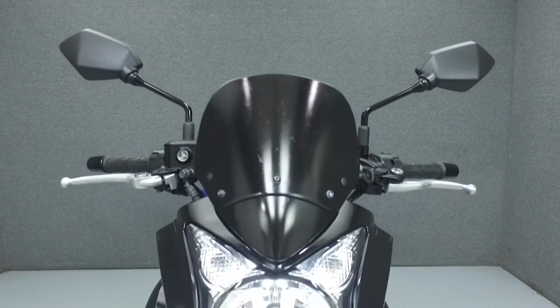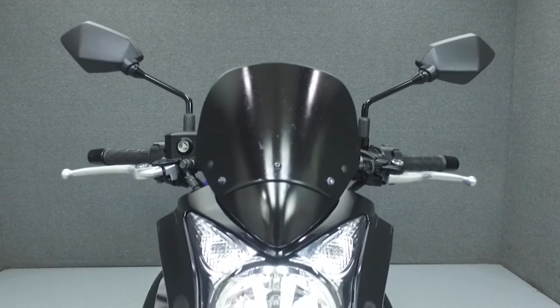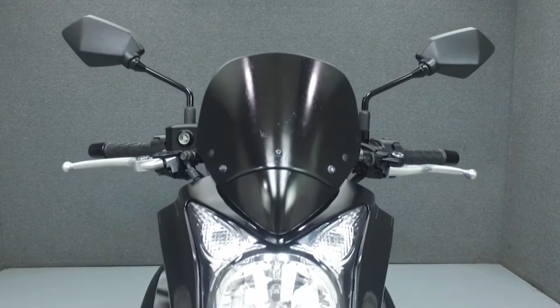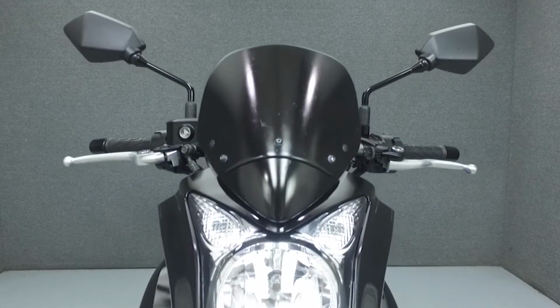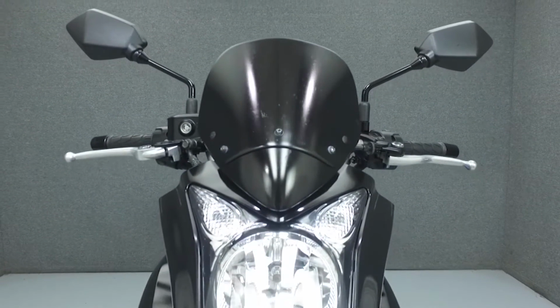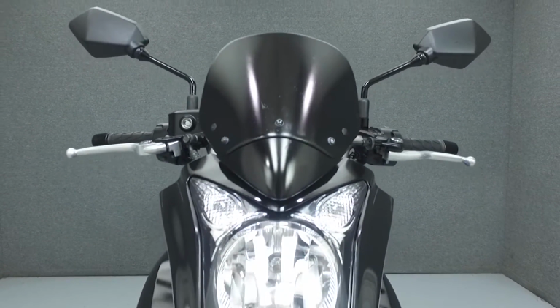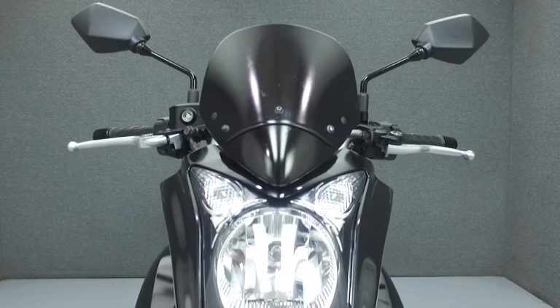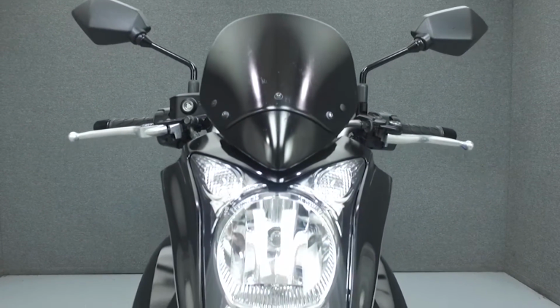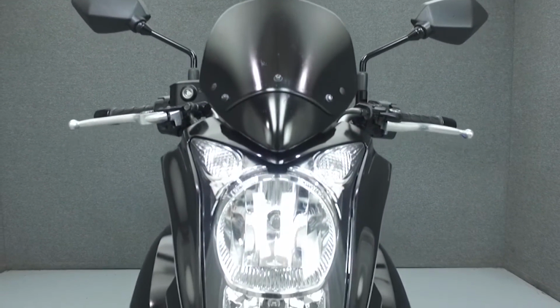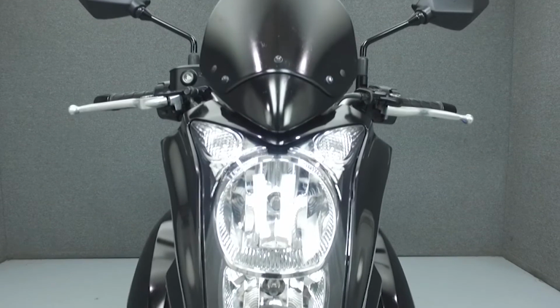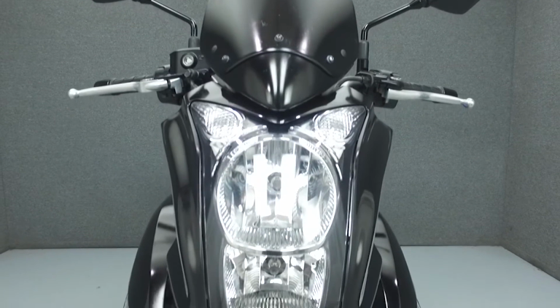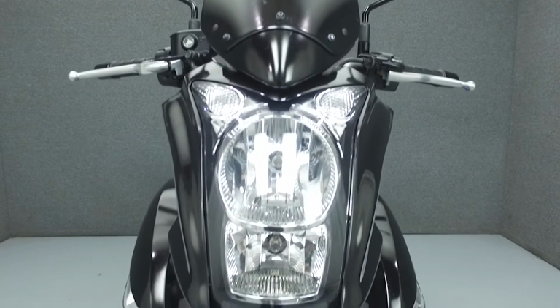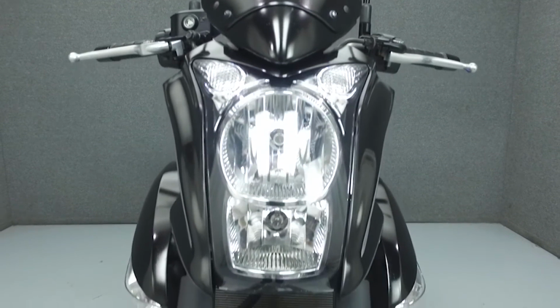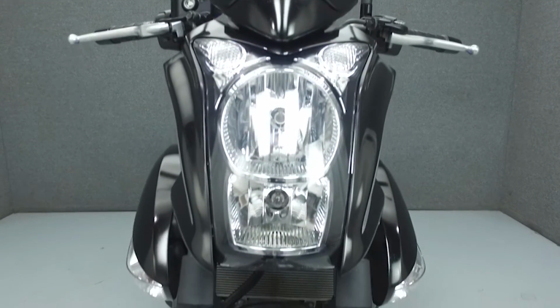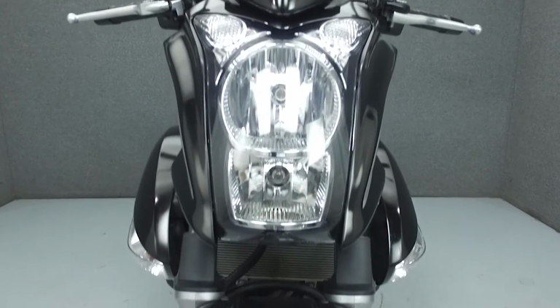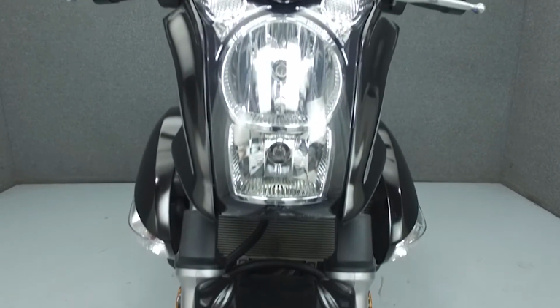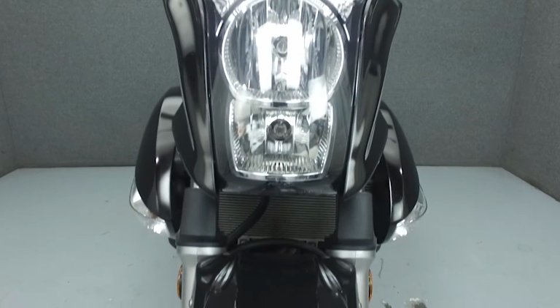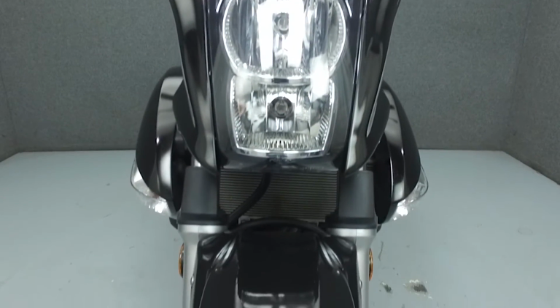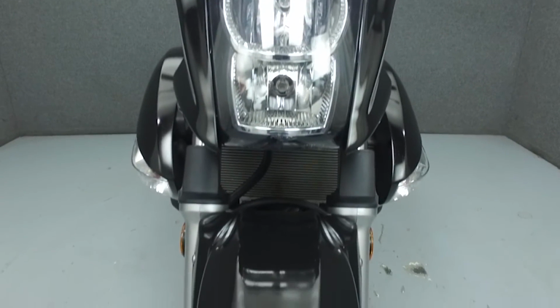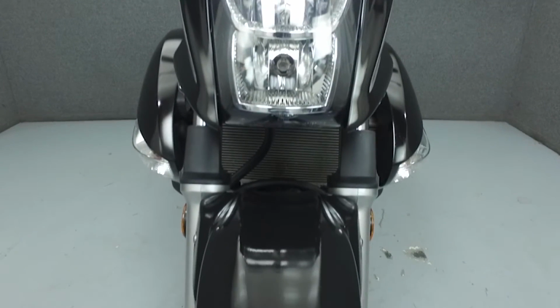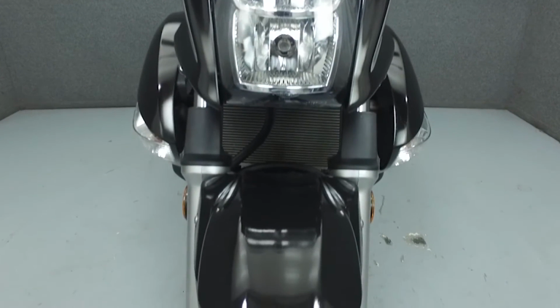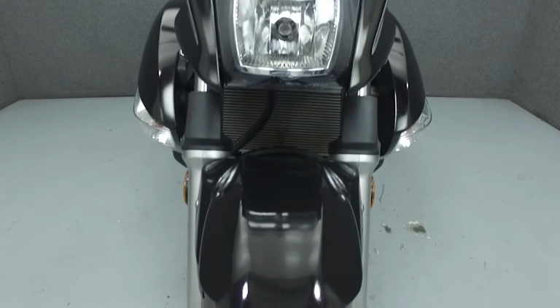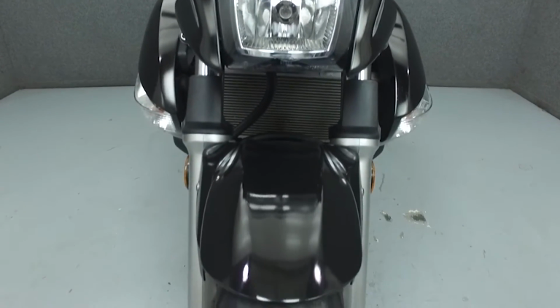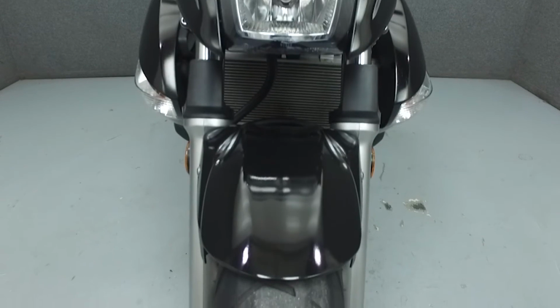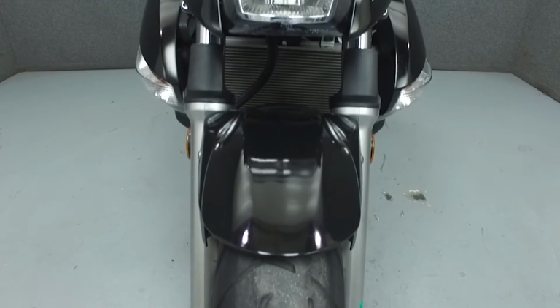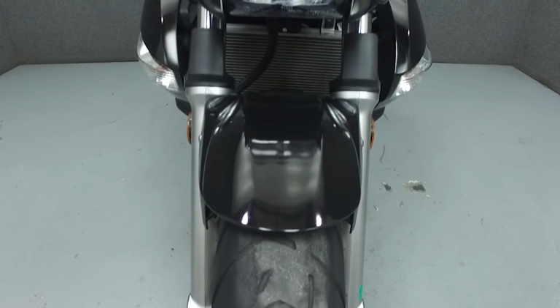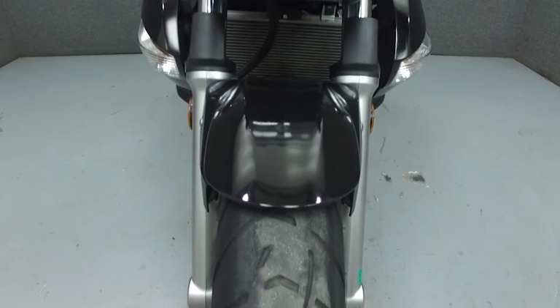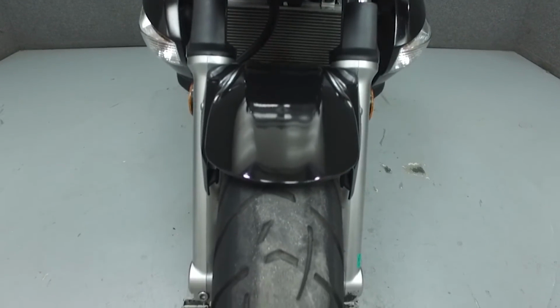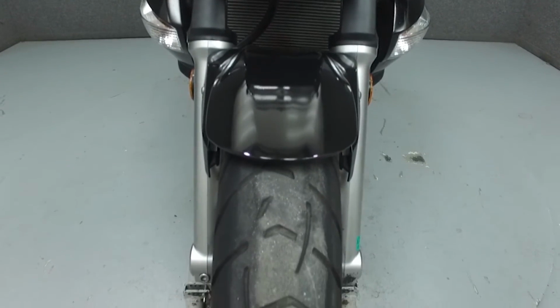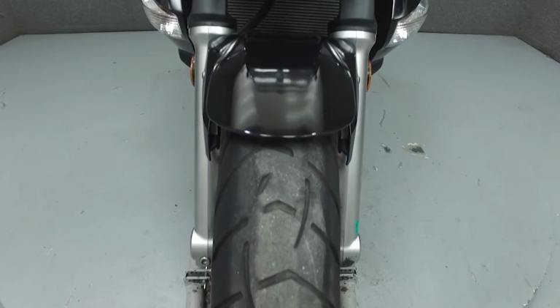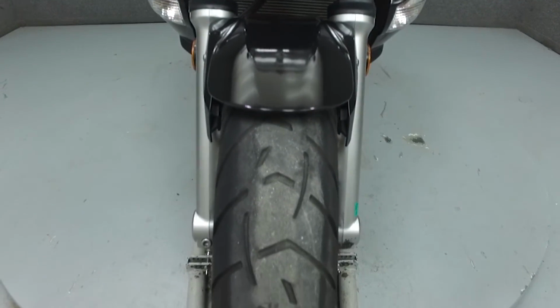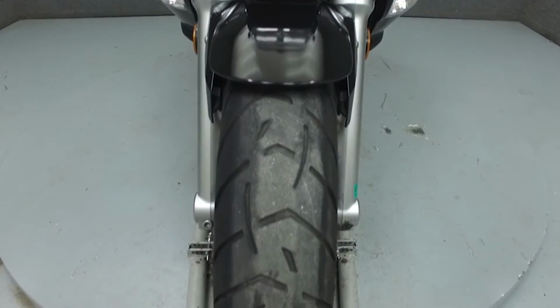This bike has been fully serviced and detailed and comes with a 90-day nationwide warranty. We've also purchased a CycleChex vehicle history report for this bike. You can view the report by clicking the link on the right side of the screen.